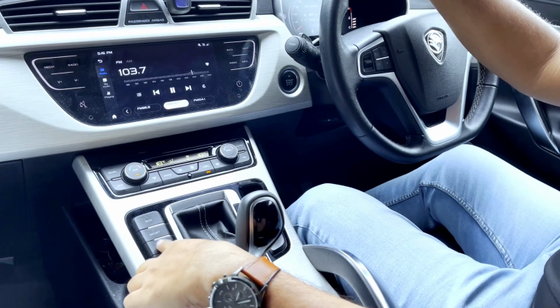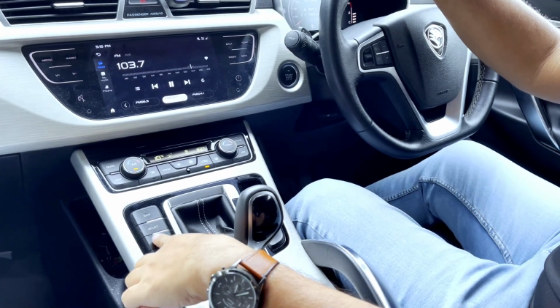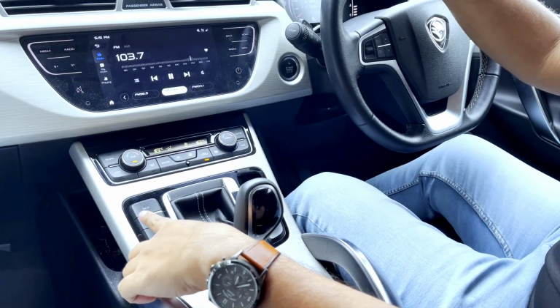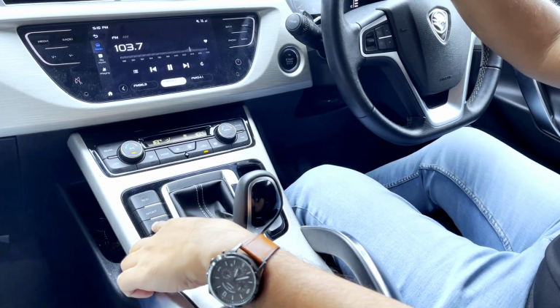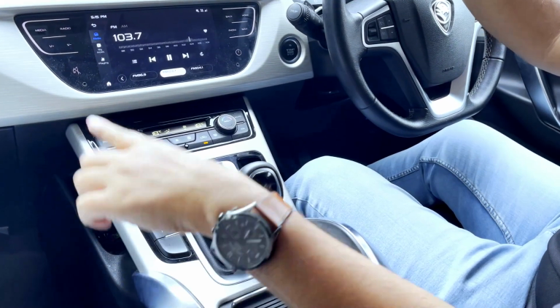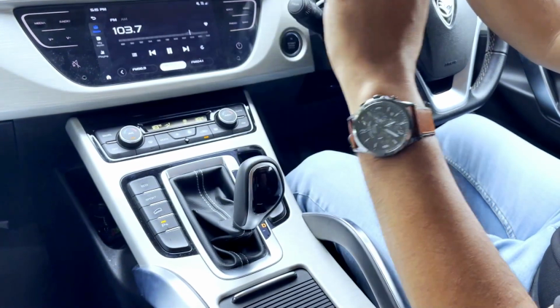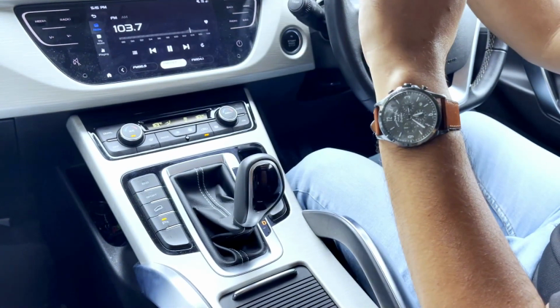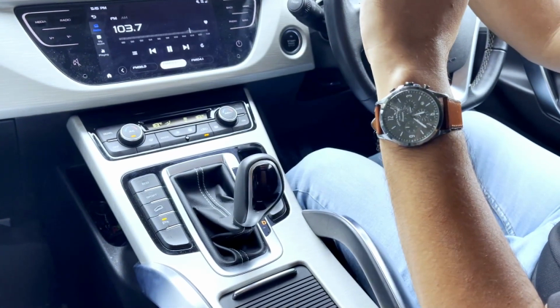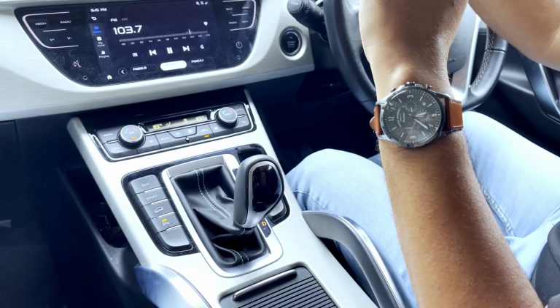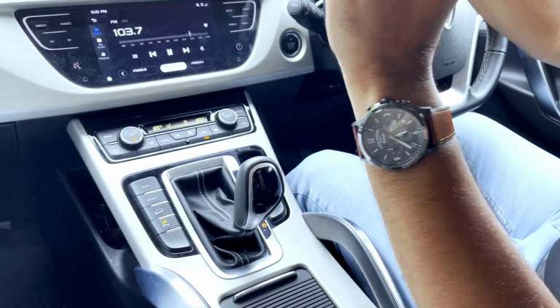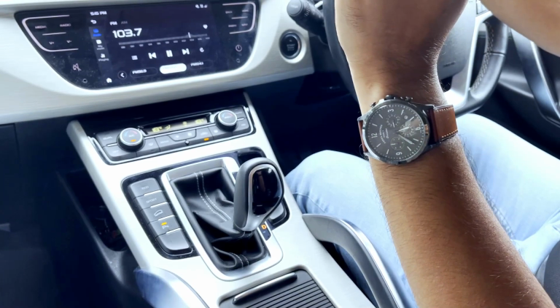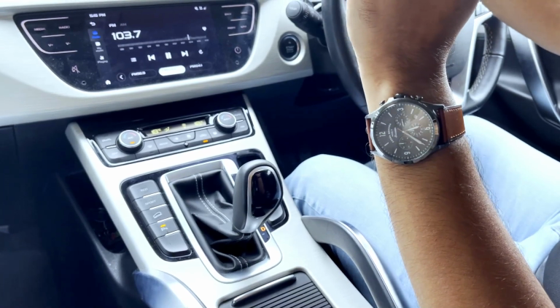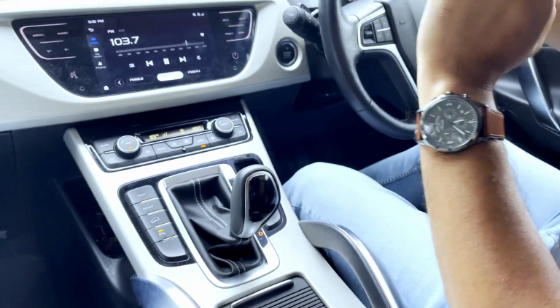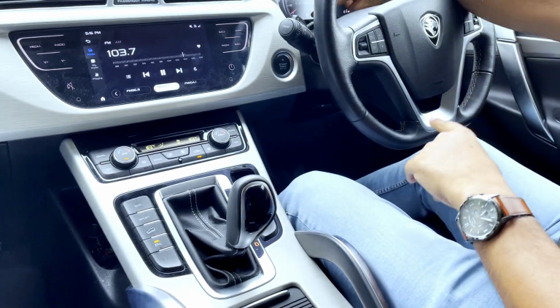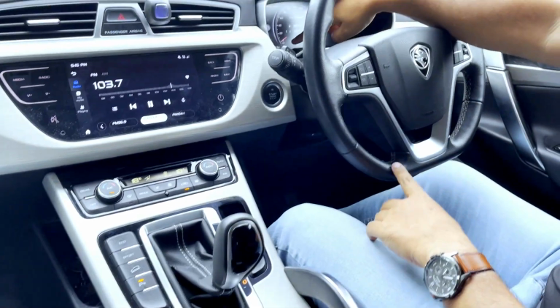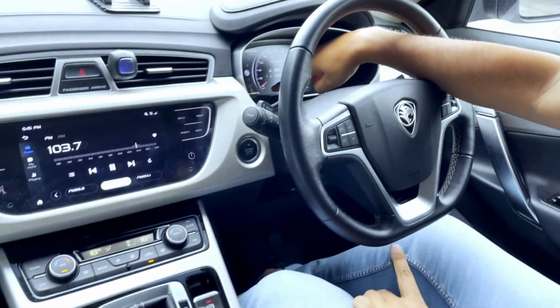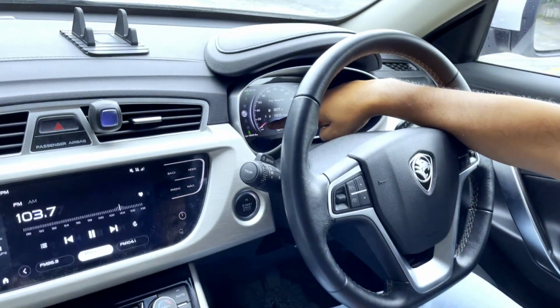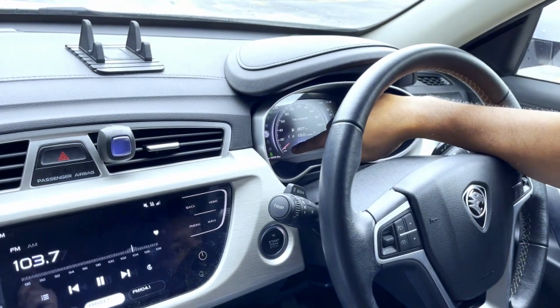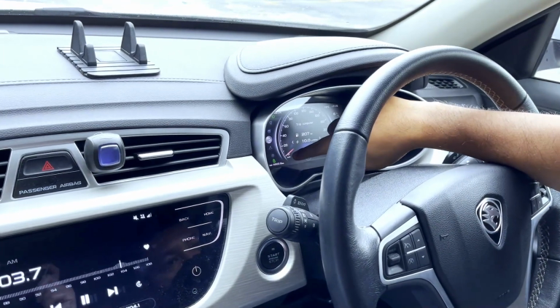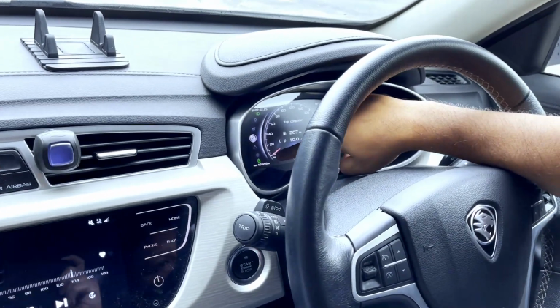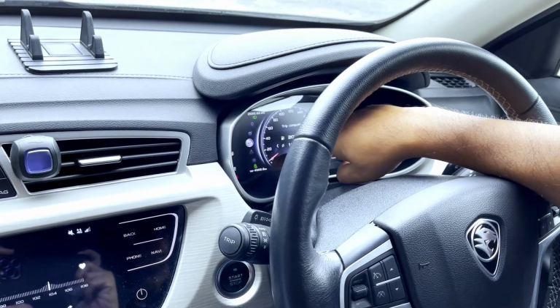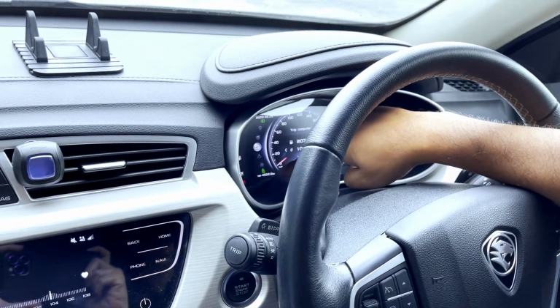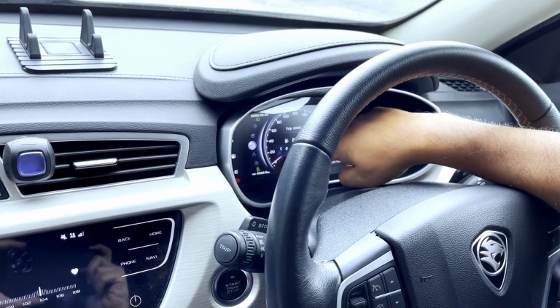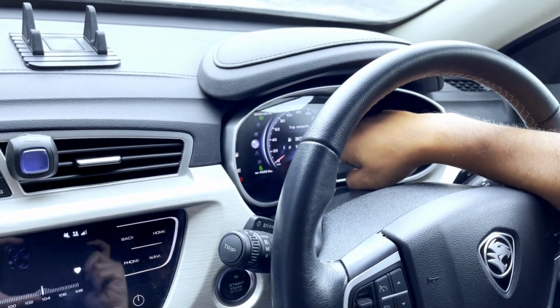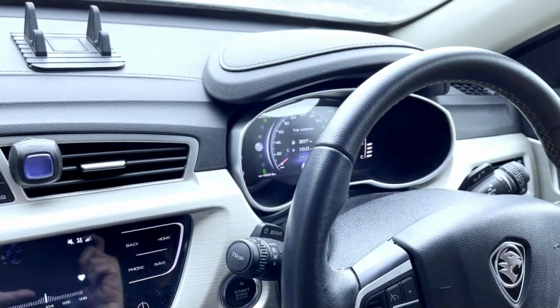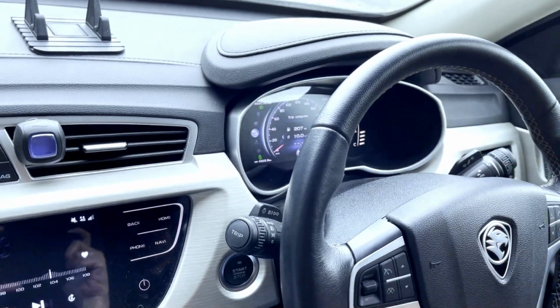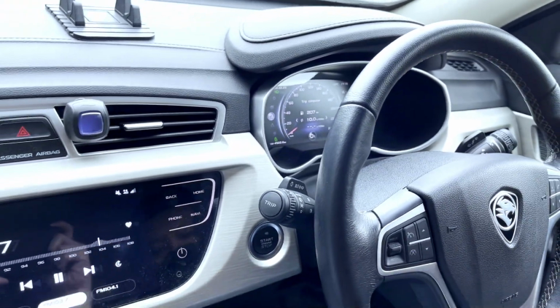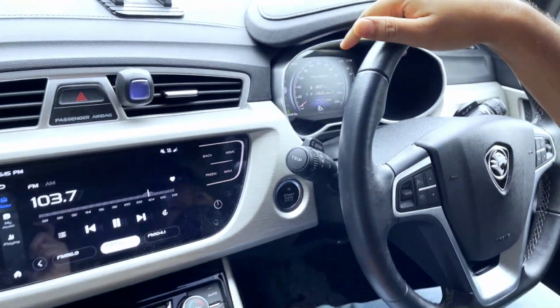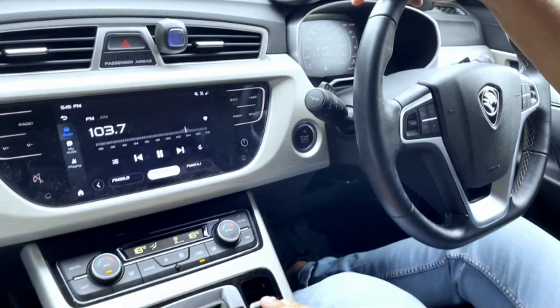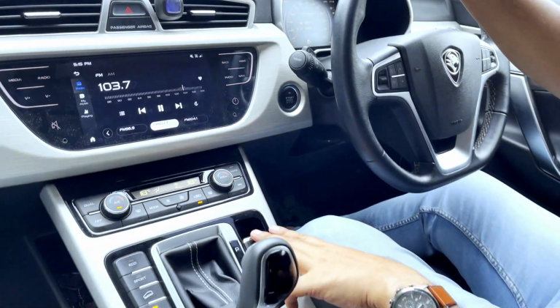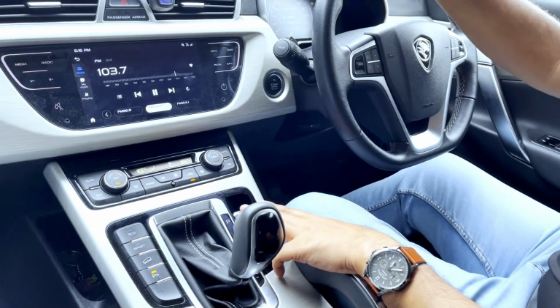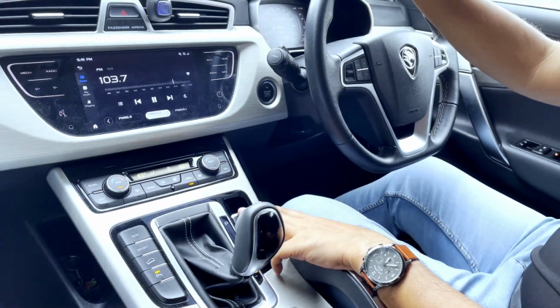Bila kita tekan, 'Hill descent control is on.' Dengar tu, suara dah ada. Anda boleh tengok dekat meter — warna hijau yang ada gambar turun bukit. Inilah heel descent control. Jom kita tengok macam mana heel descent control berfungsi.